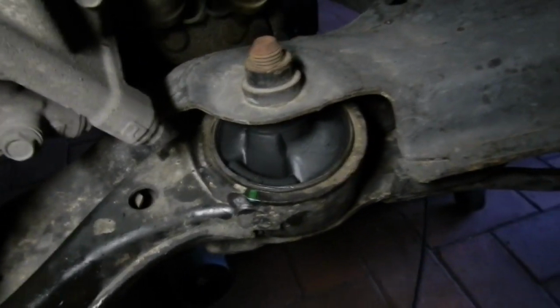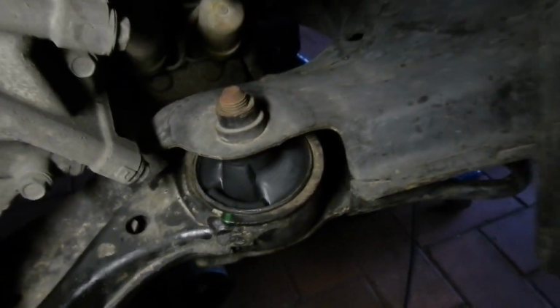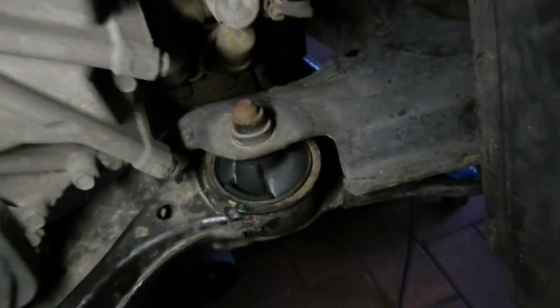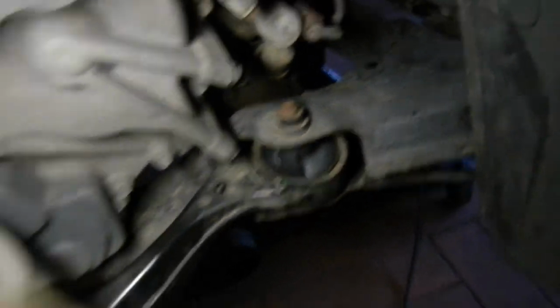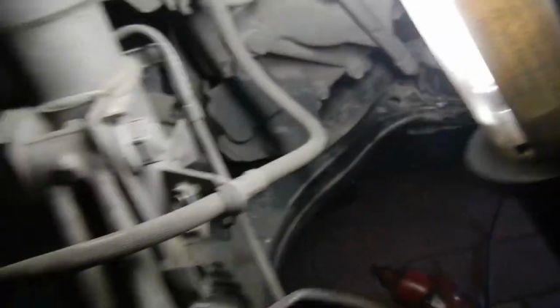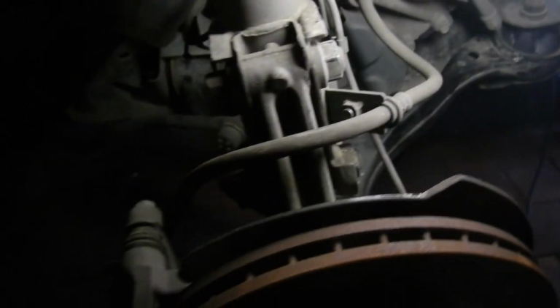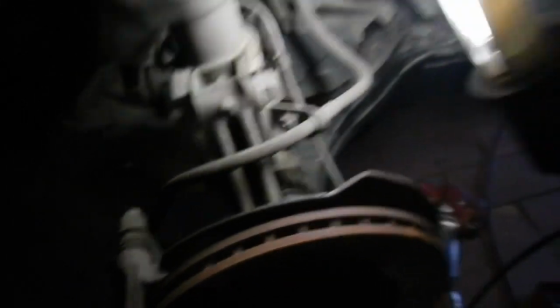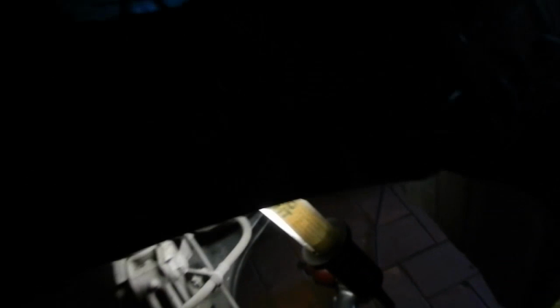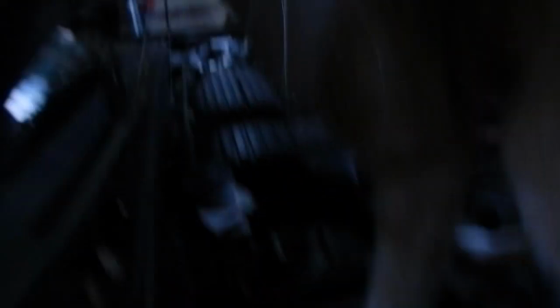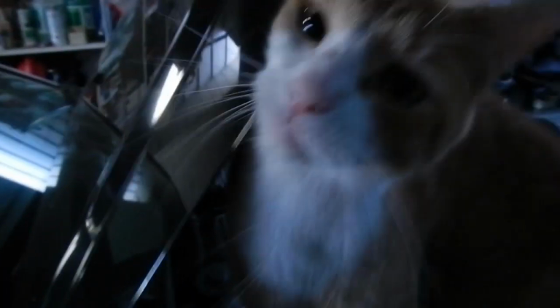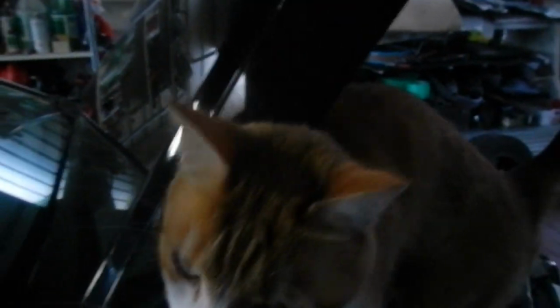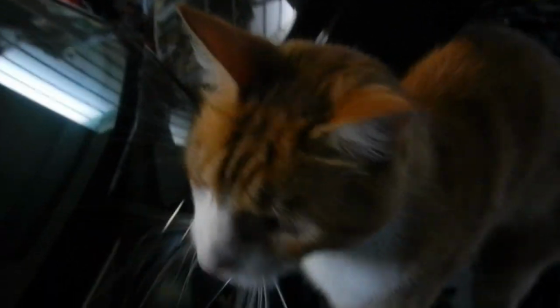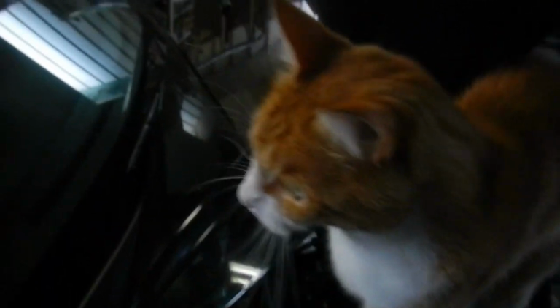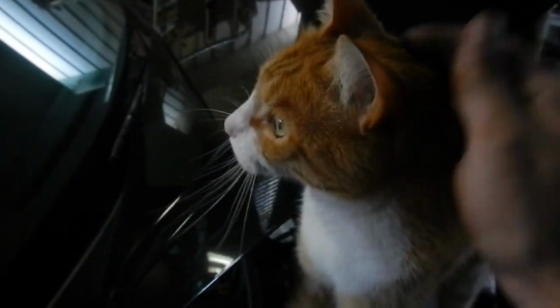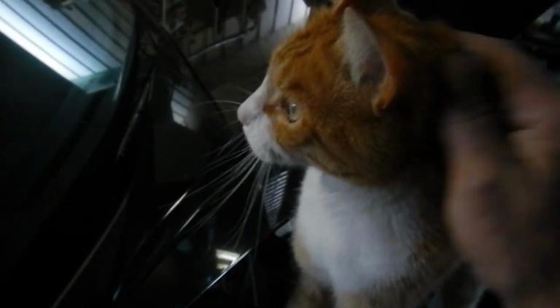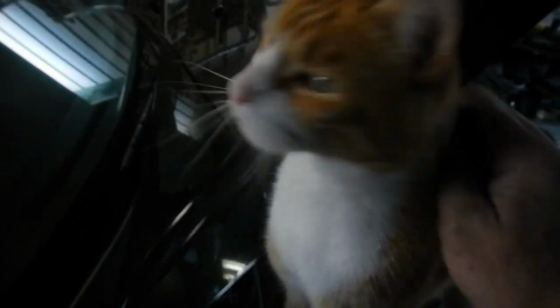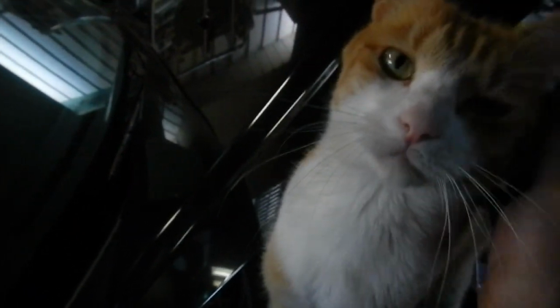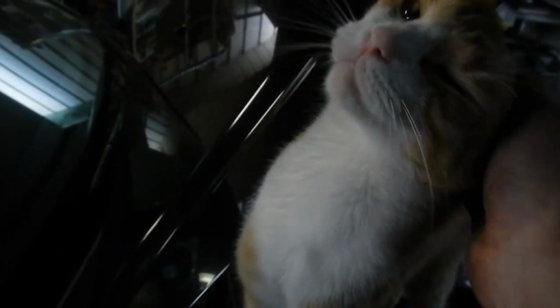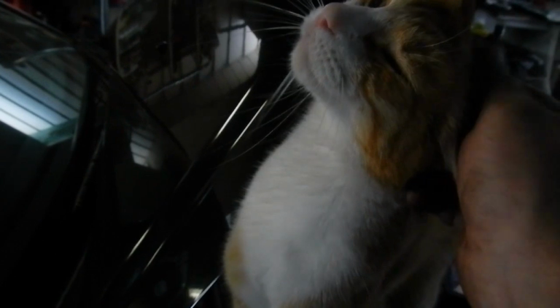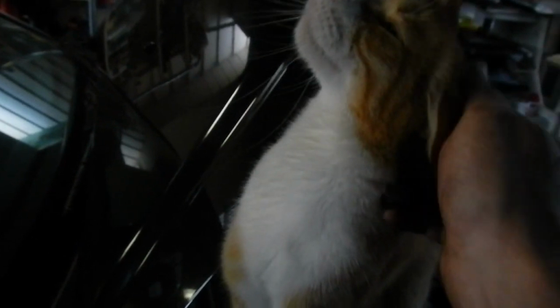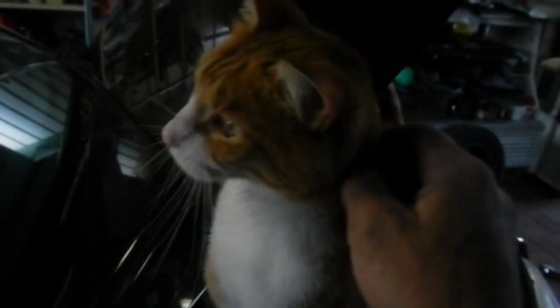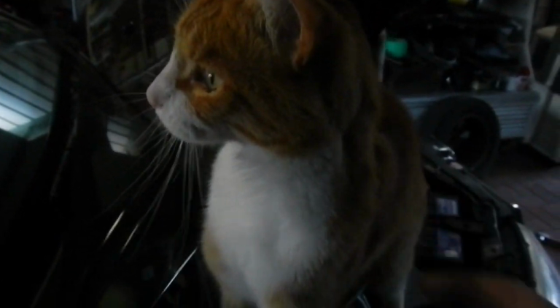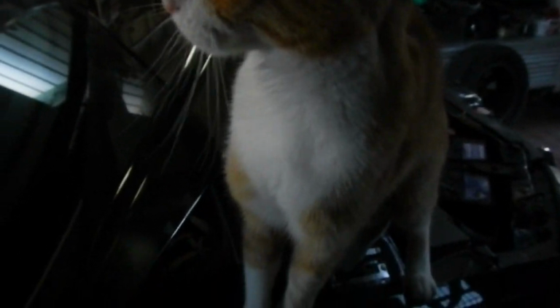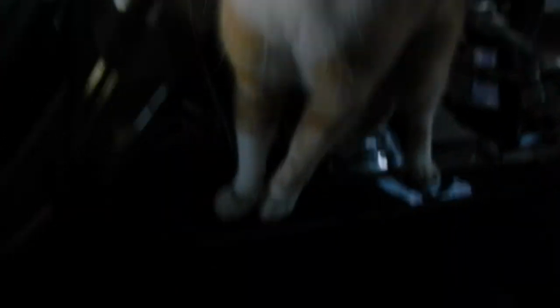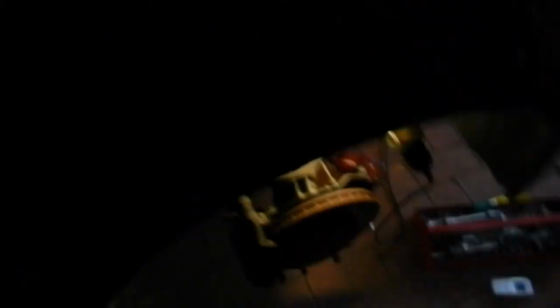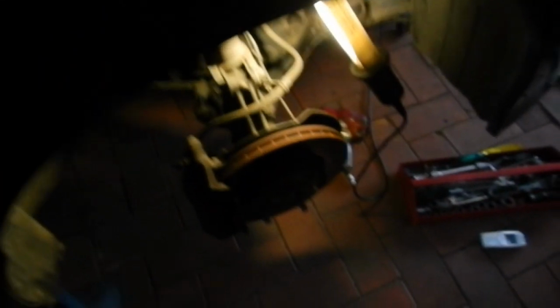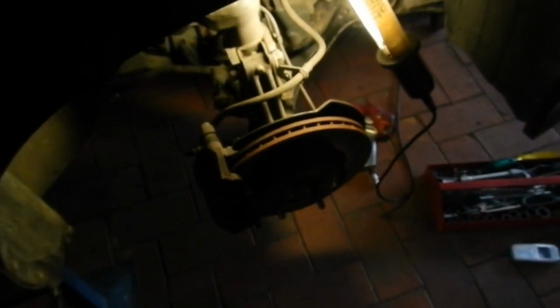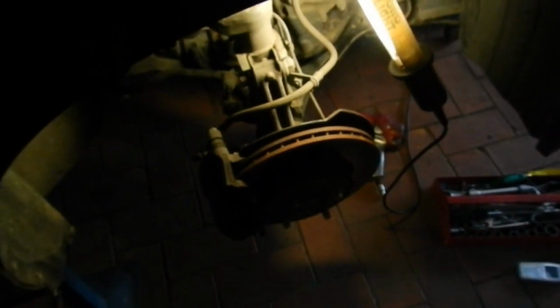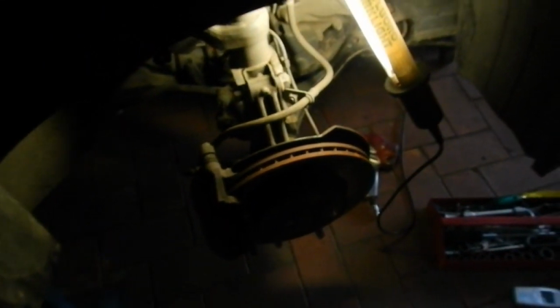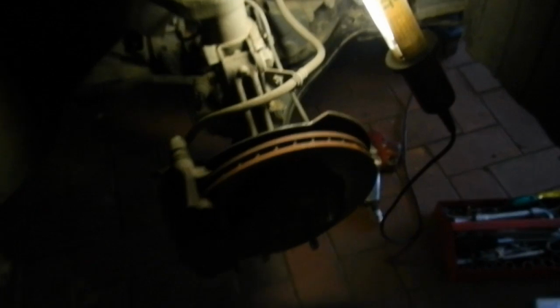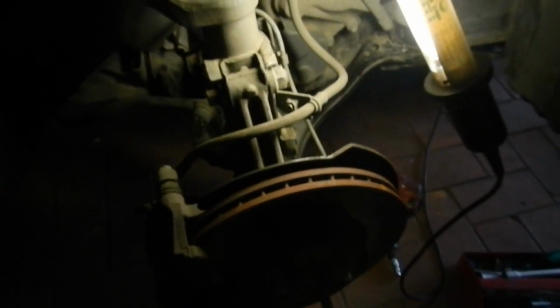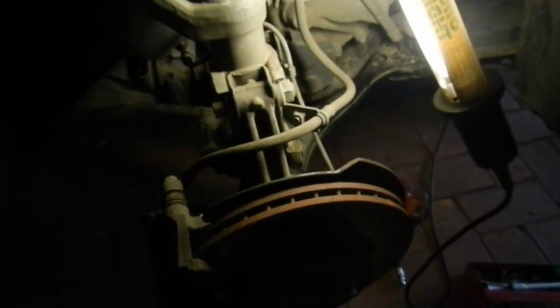This side is all back together — nice. Quality control cat says it's okay. Here's the wheel. This should be ready for tyres and wheel alignment.